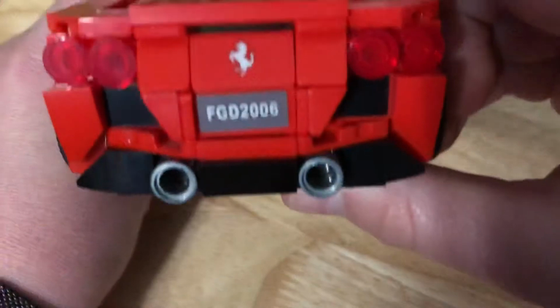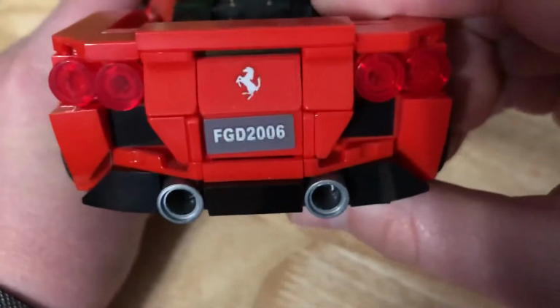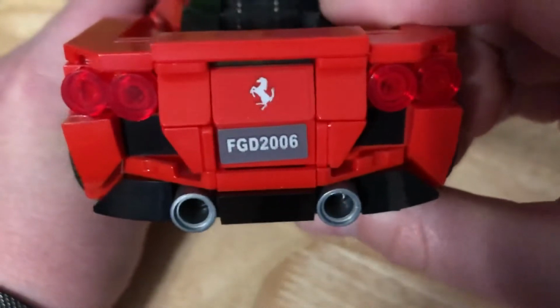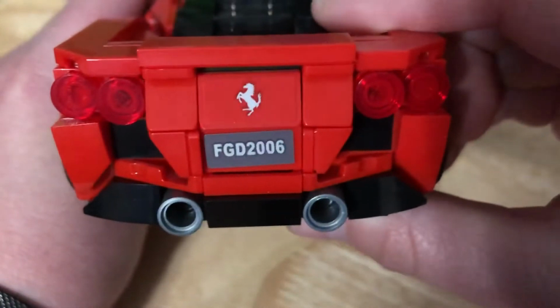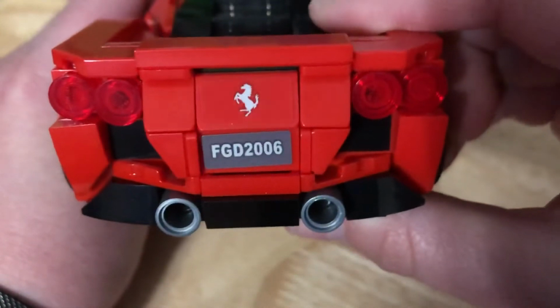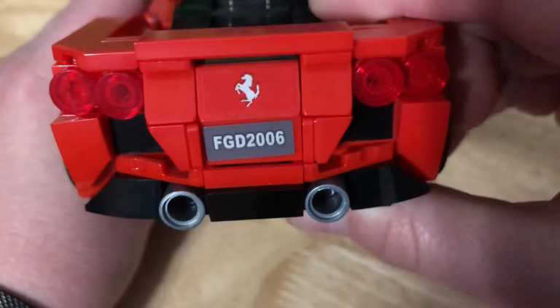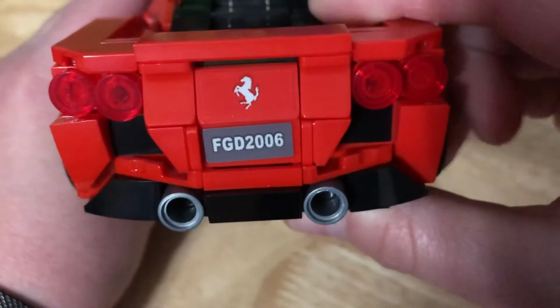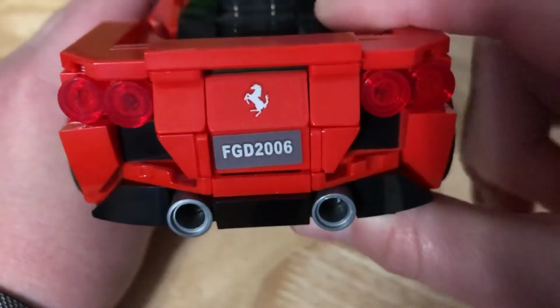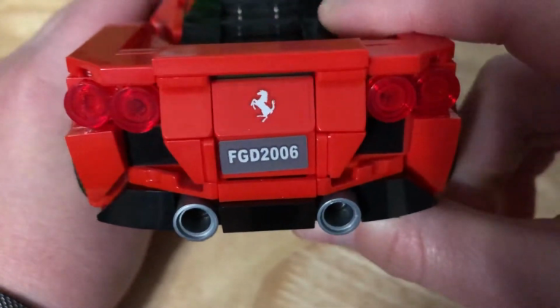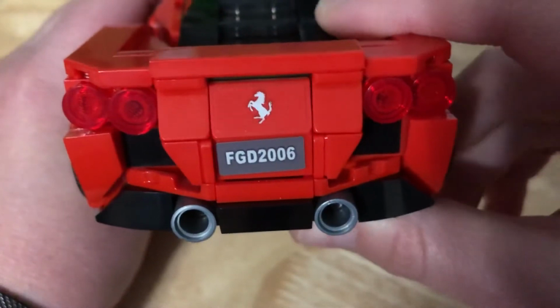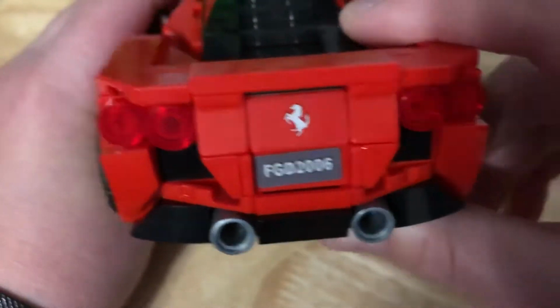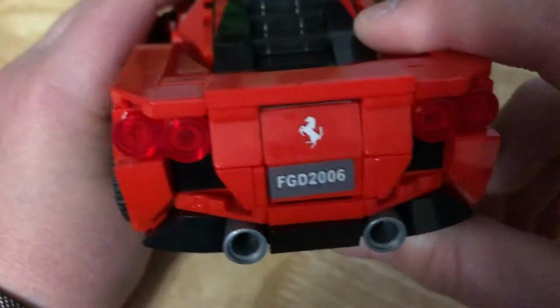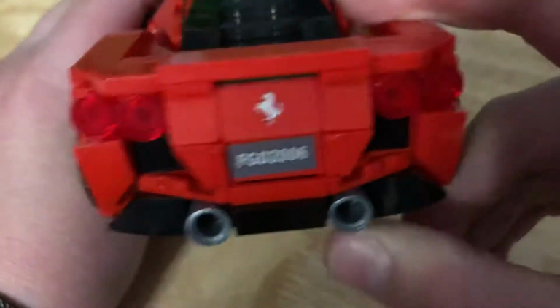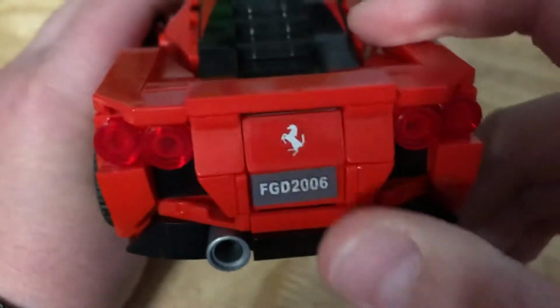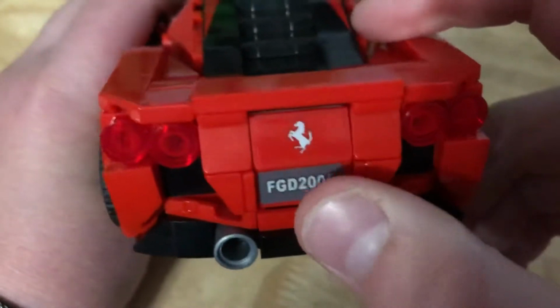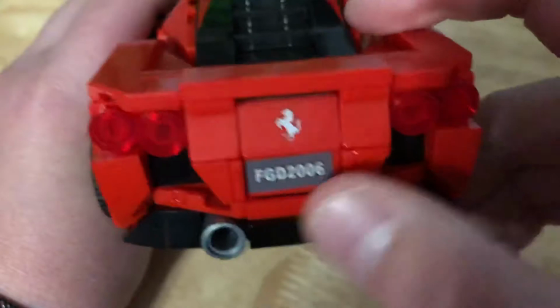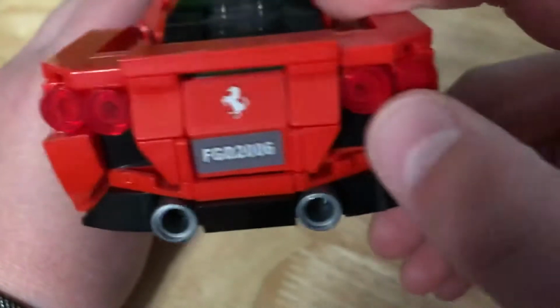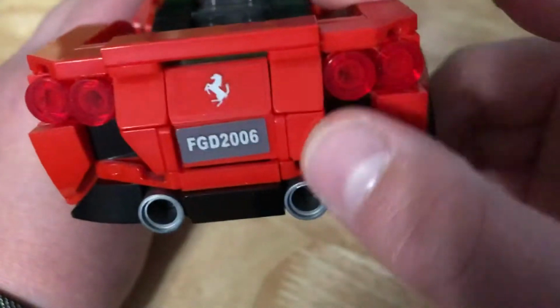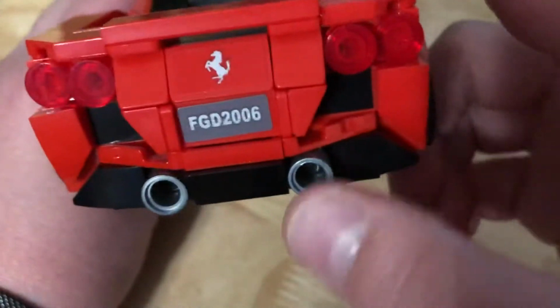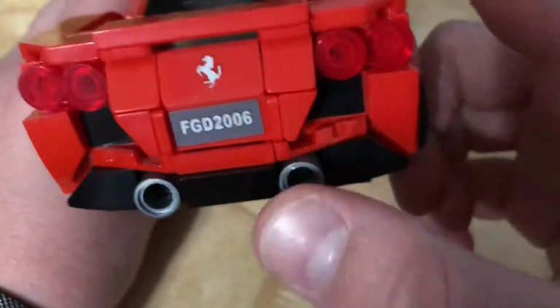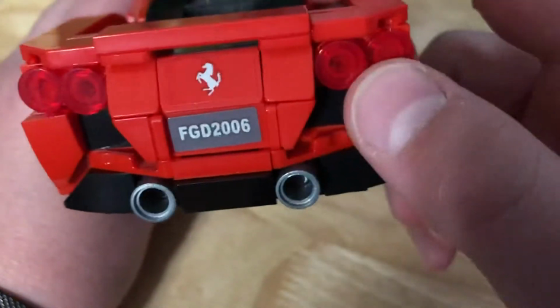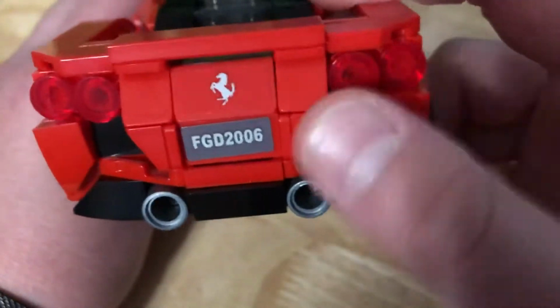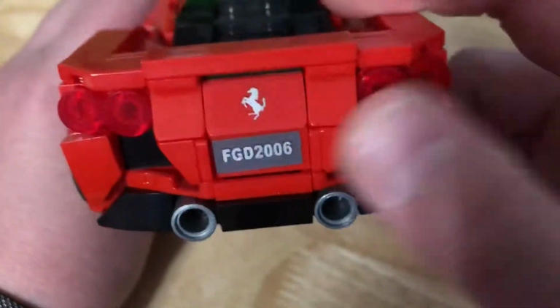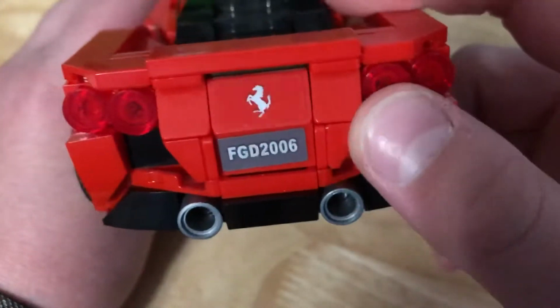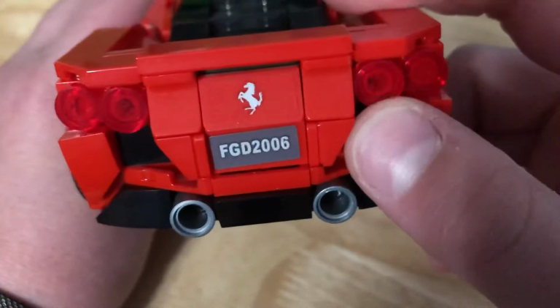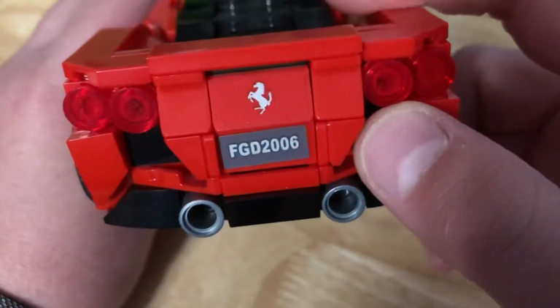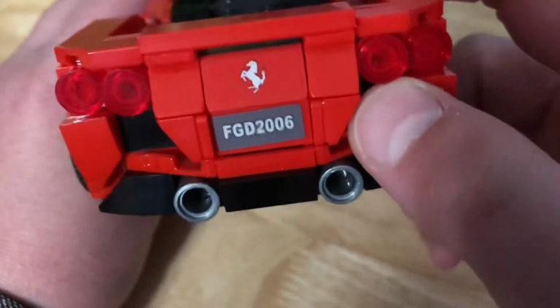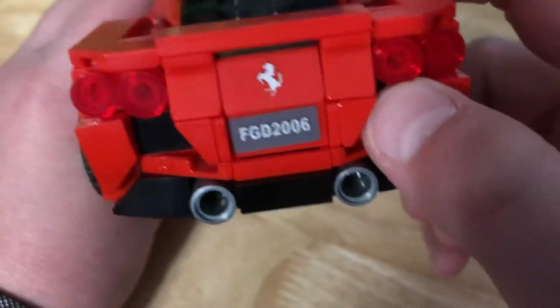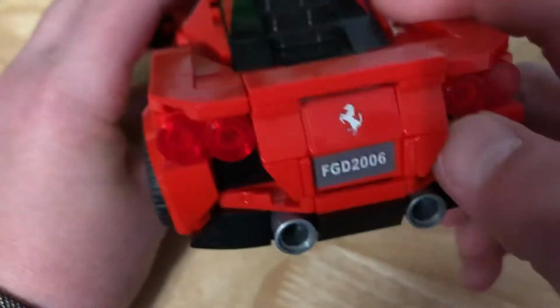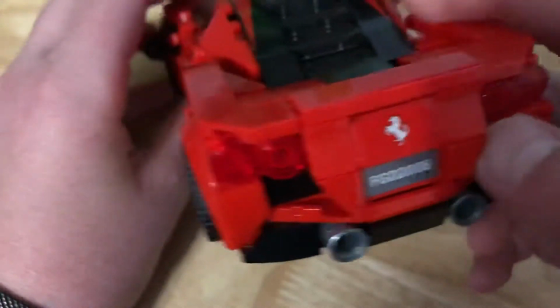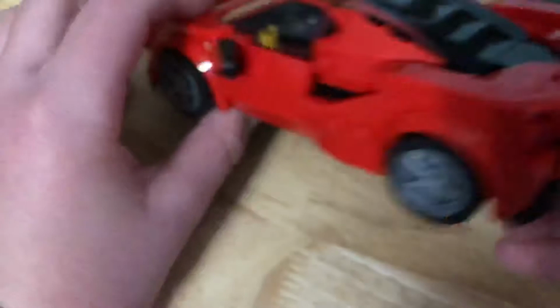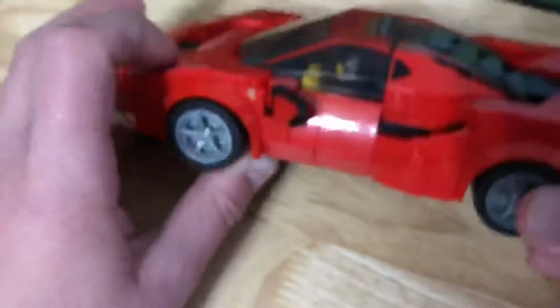On the back there are two more stickers — just a Ferrari one and a license plate. There's like exhaust and some lights.